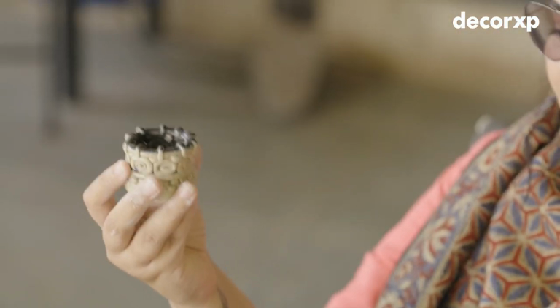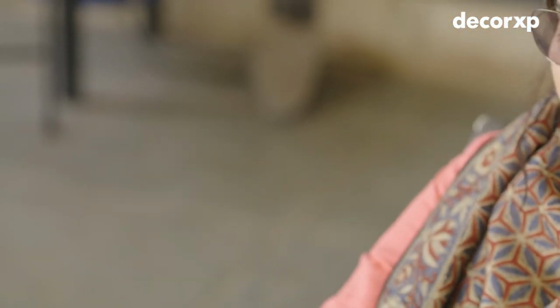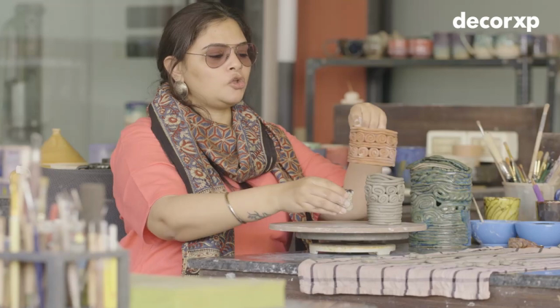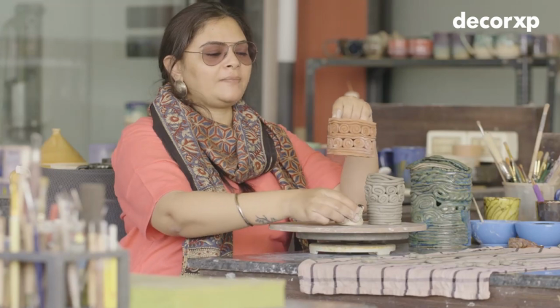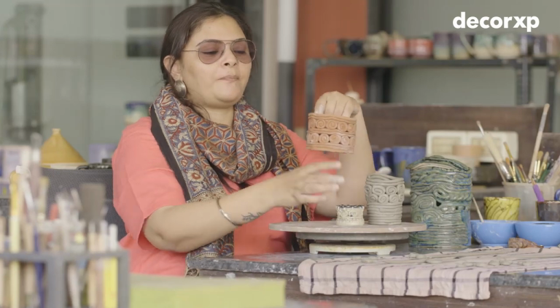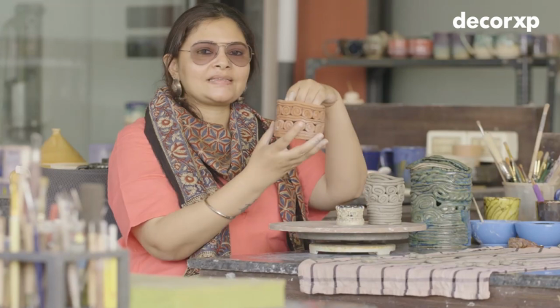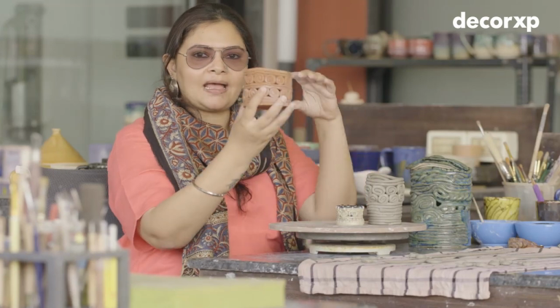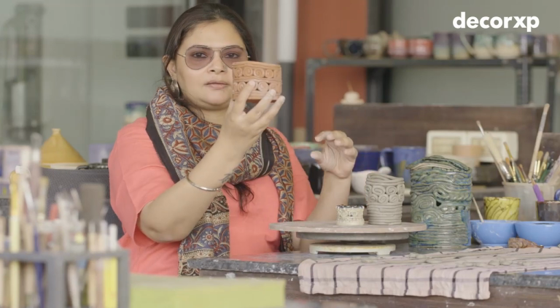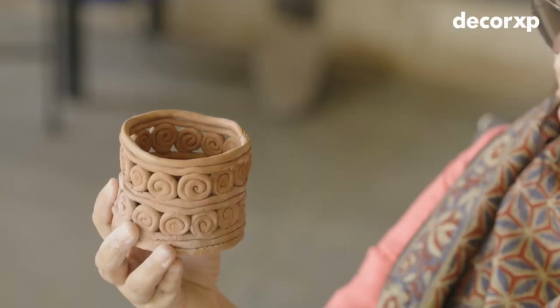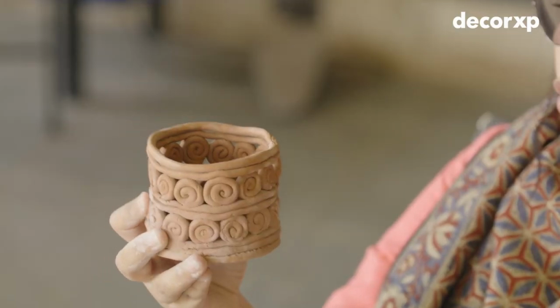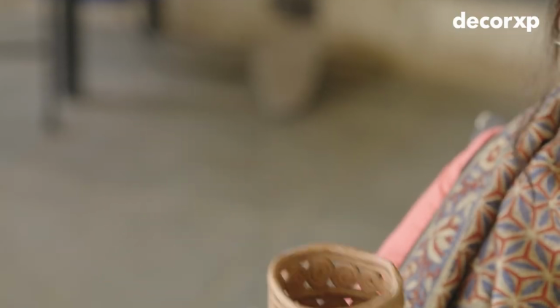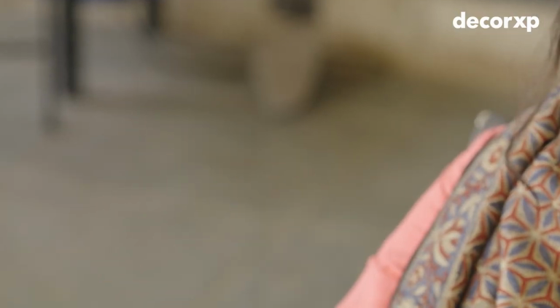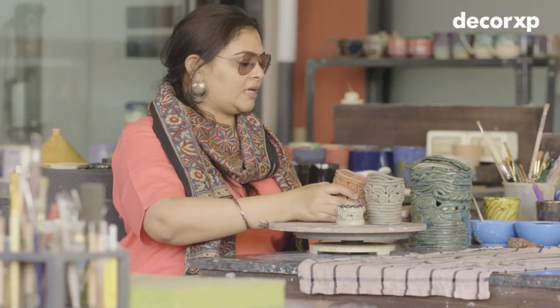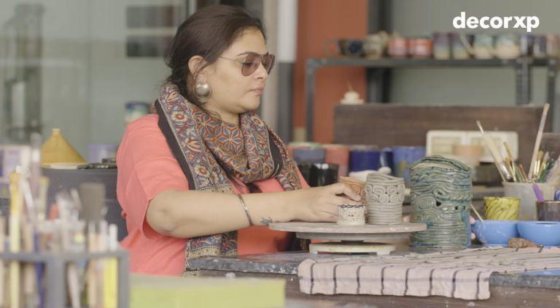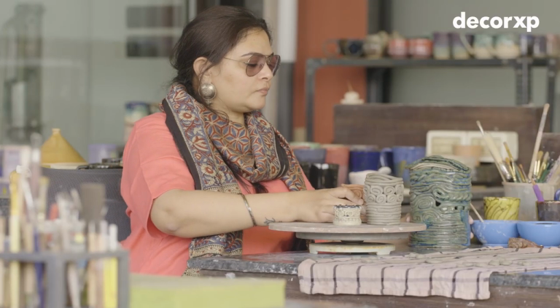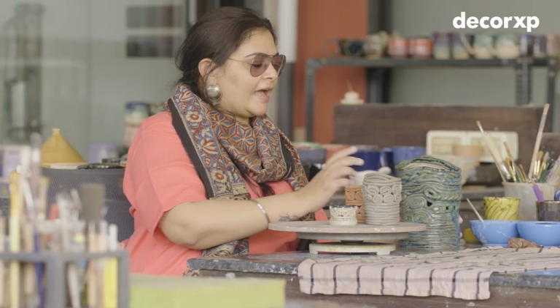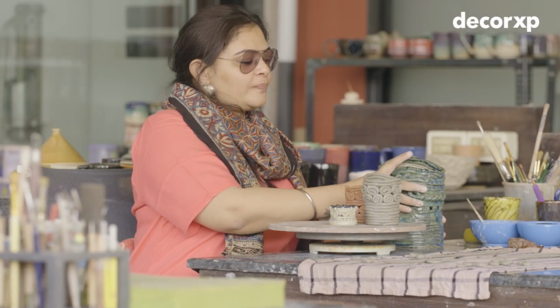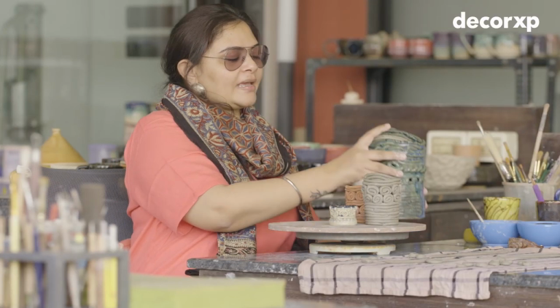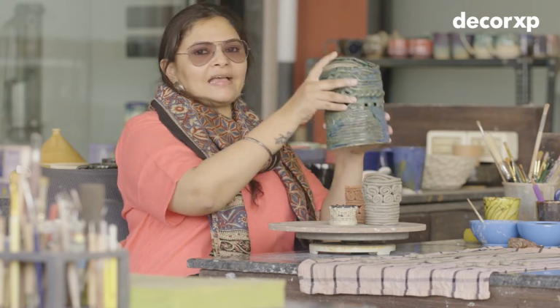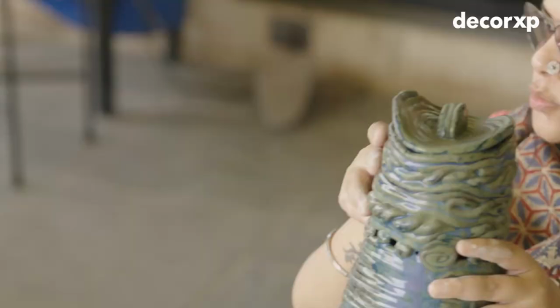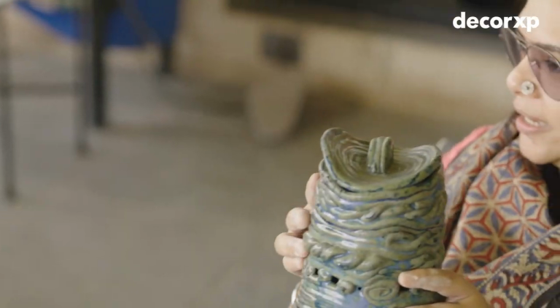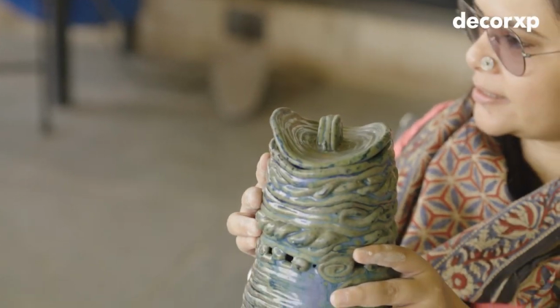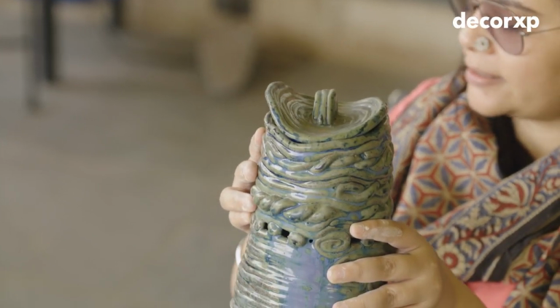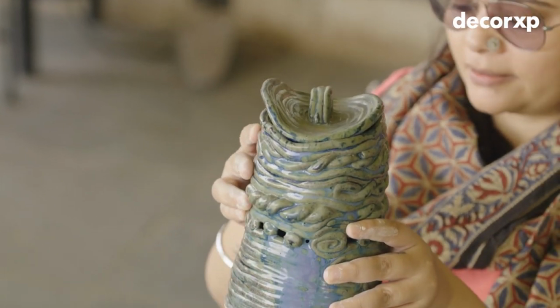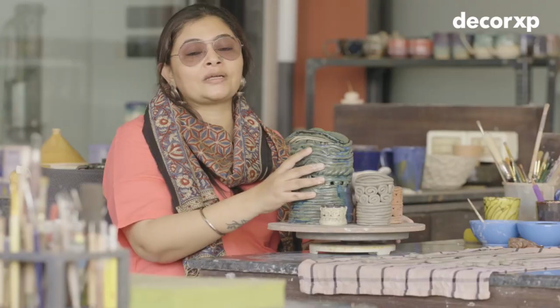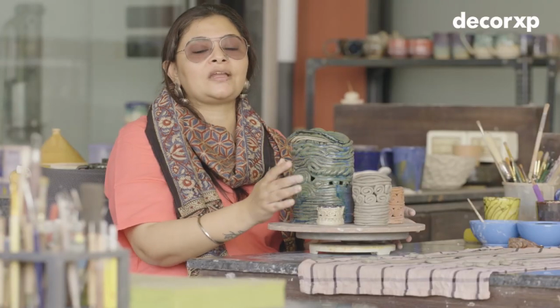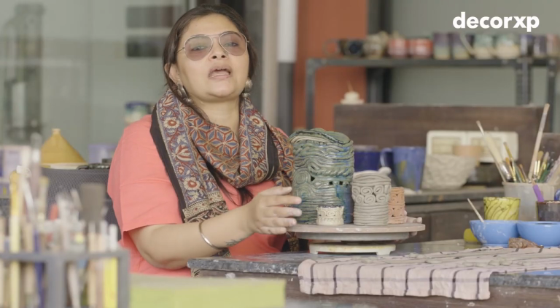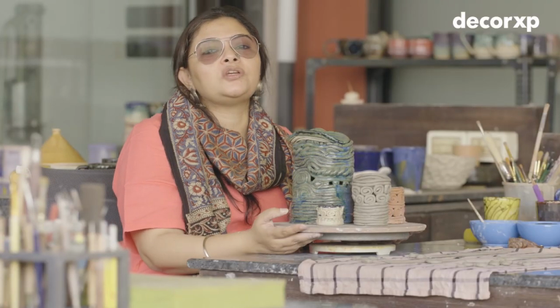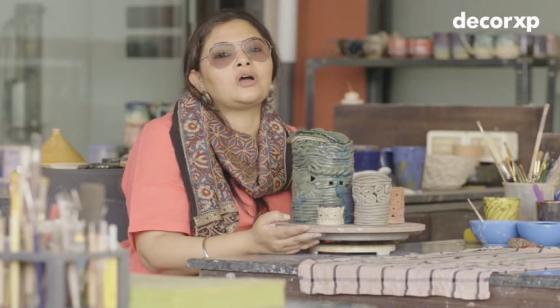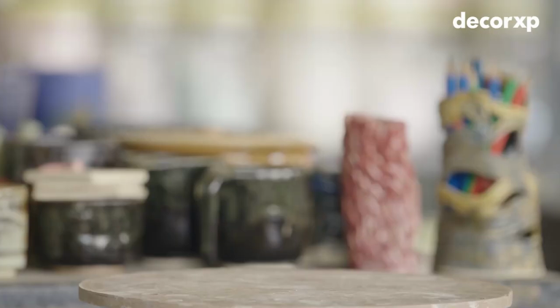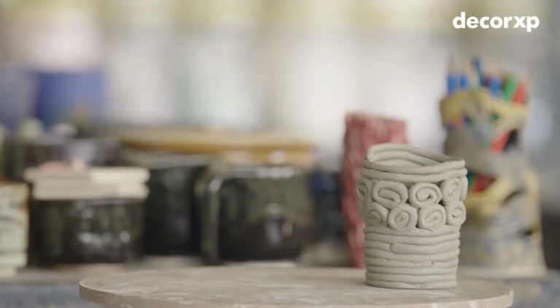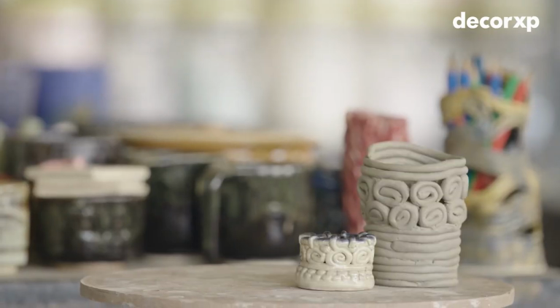You can make something as big as this, like a pen stand, or you can create whatever you want for your loved ones.